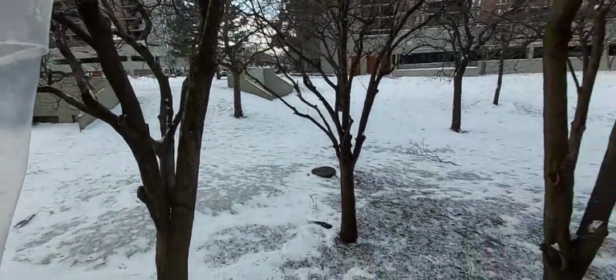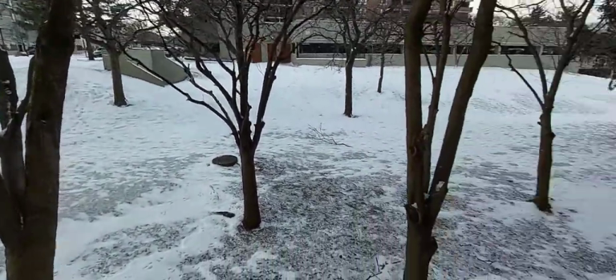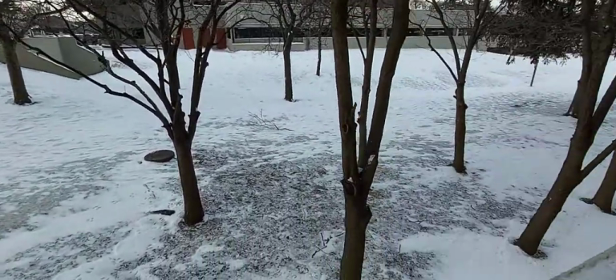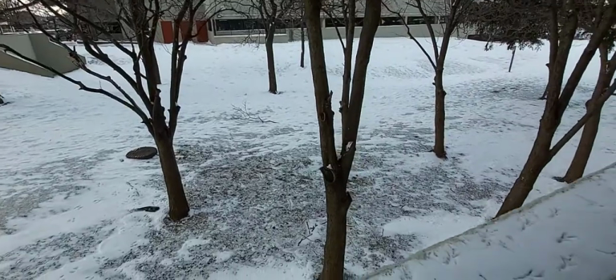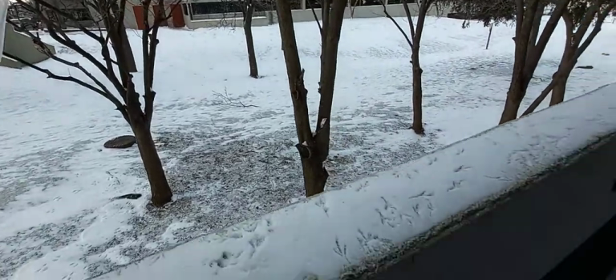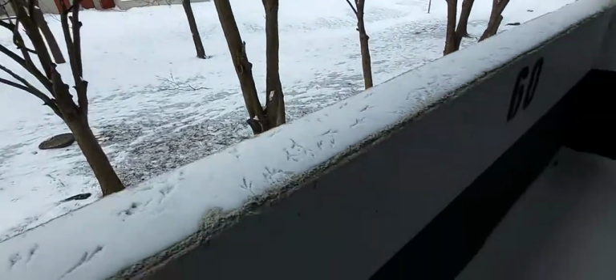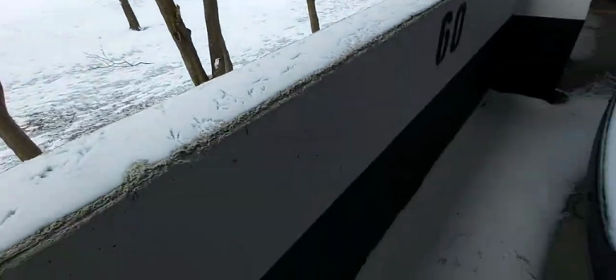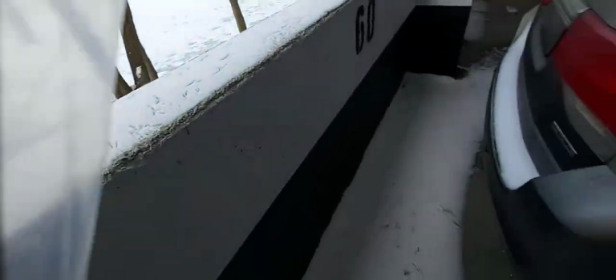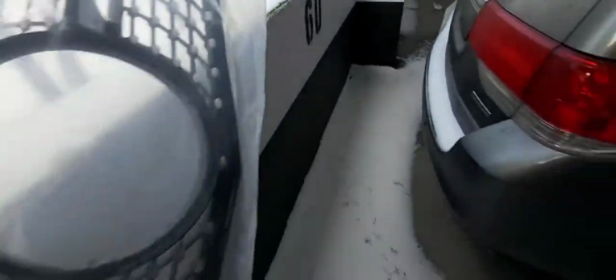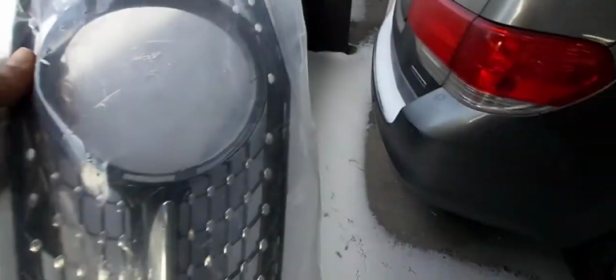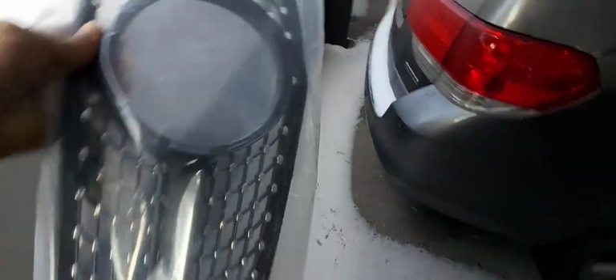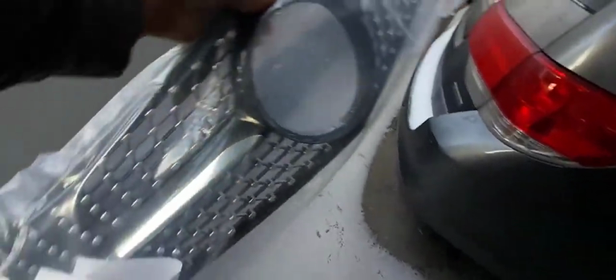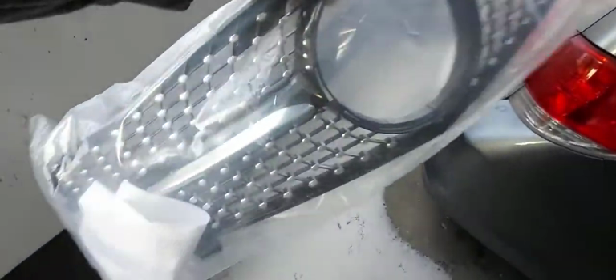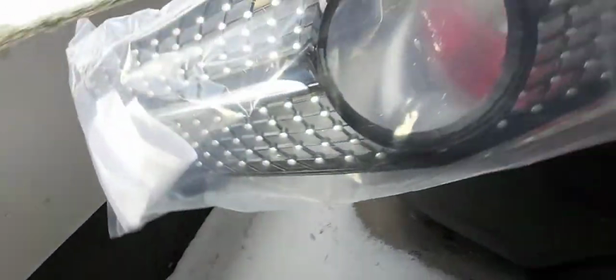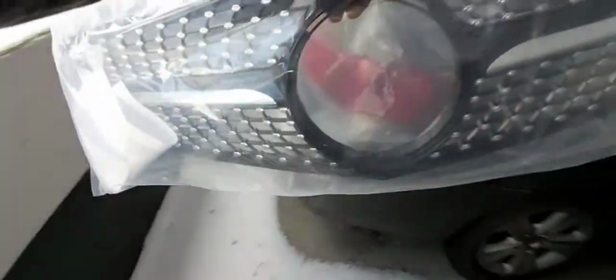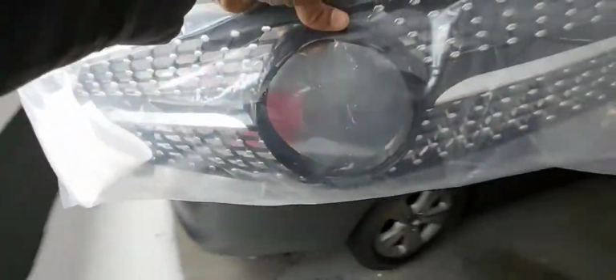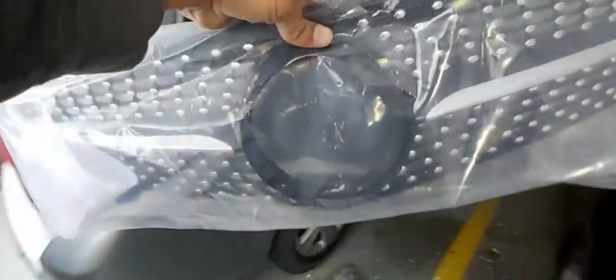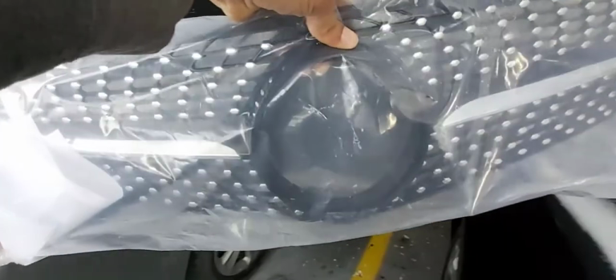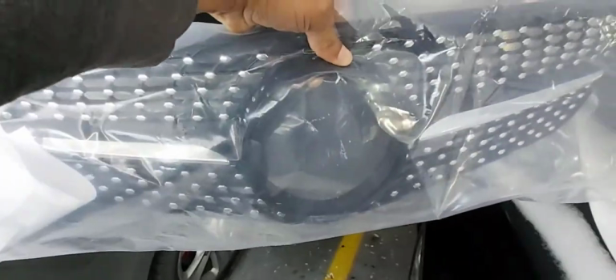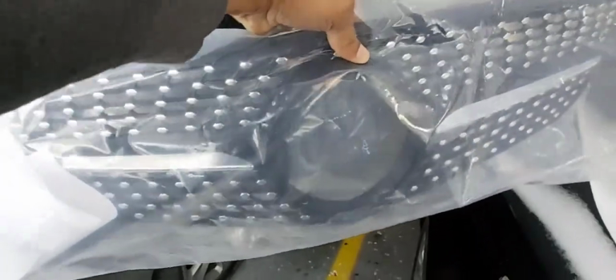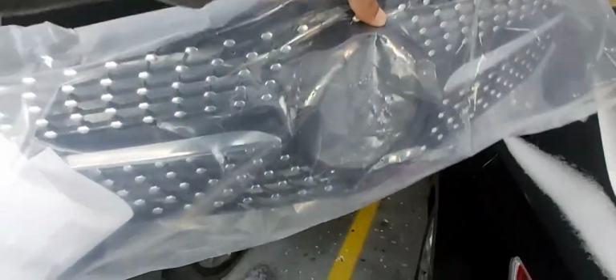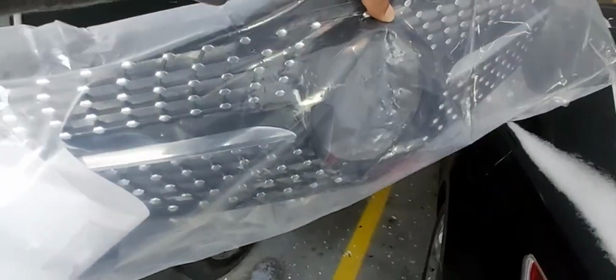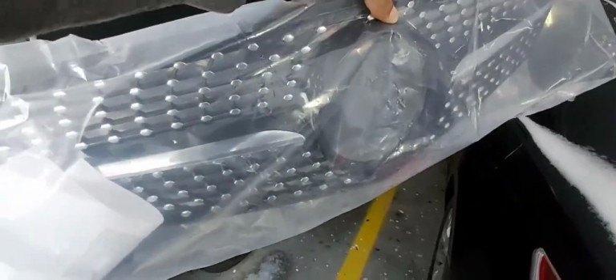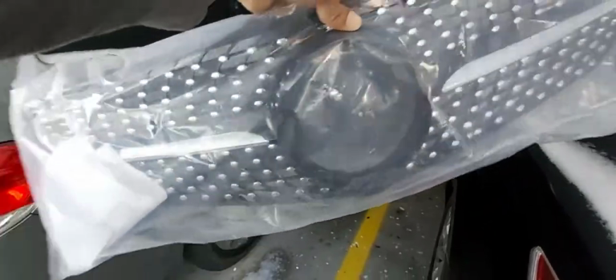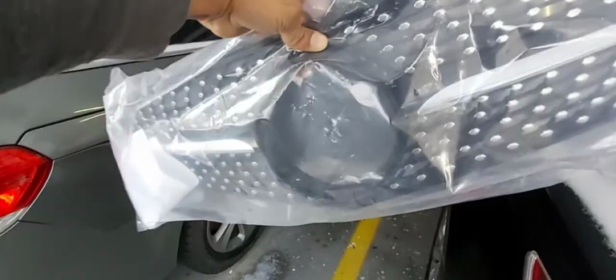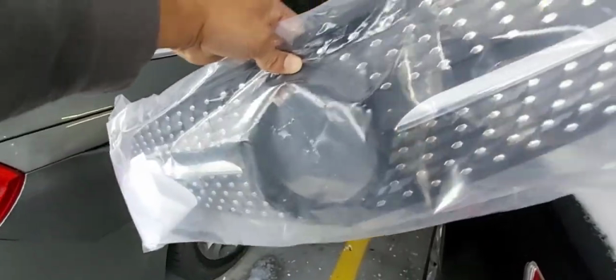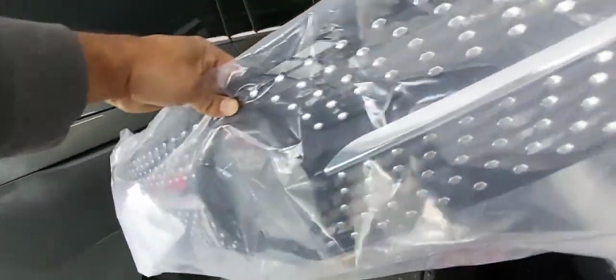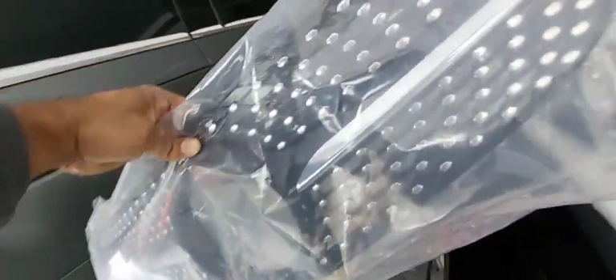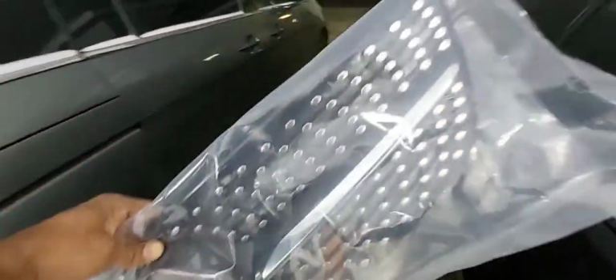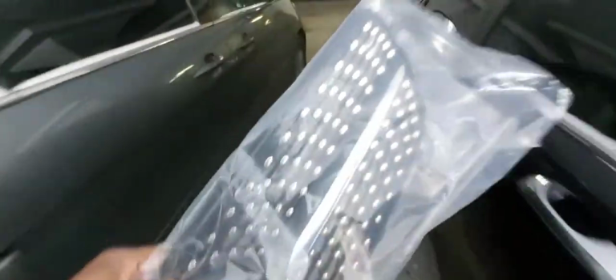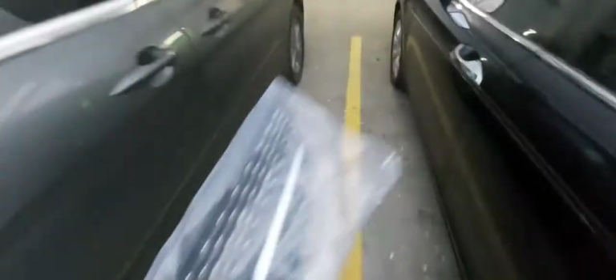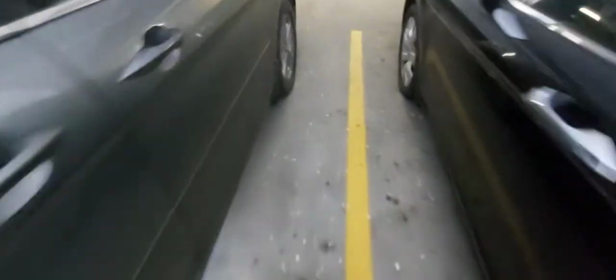What's up guys, another winter day here in Canada. What I'm gonna do today is install this diamond grille on my W204 Mercedes-Benz.